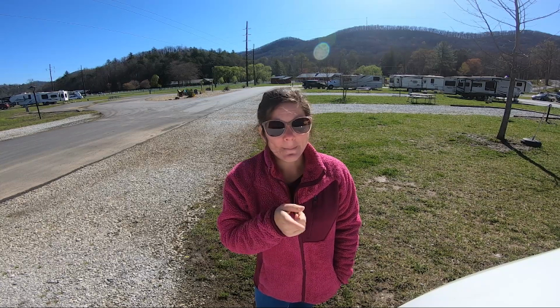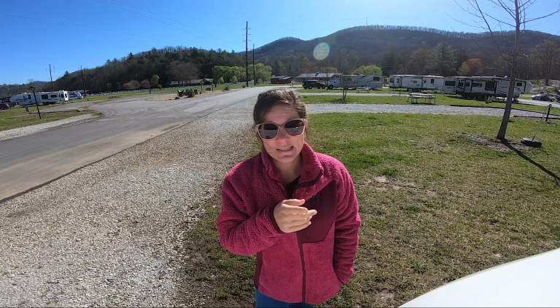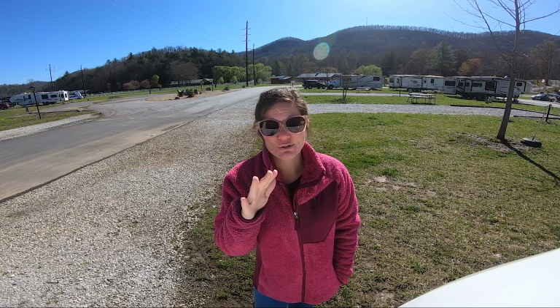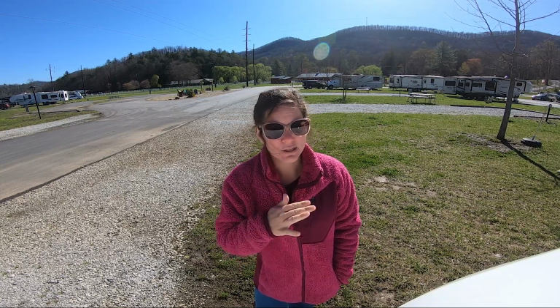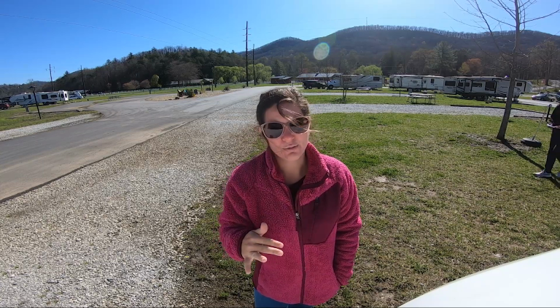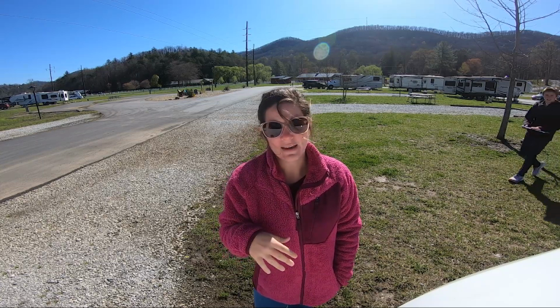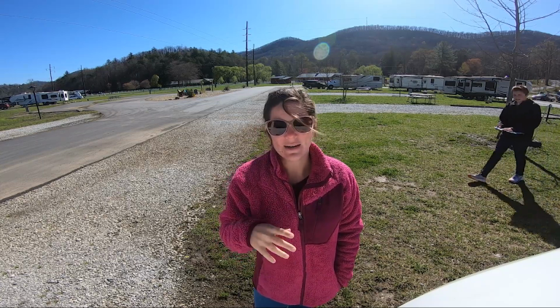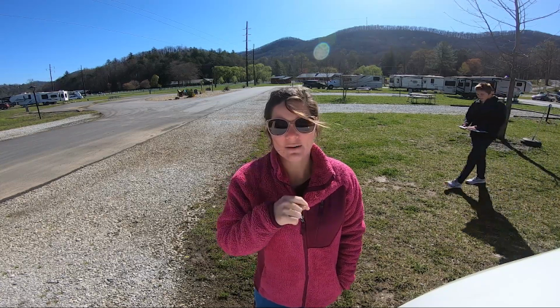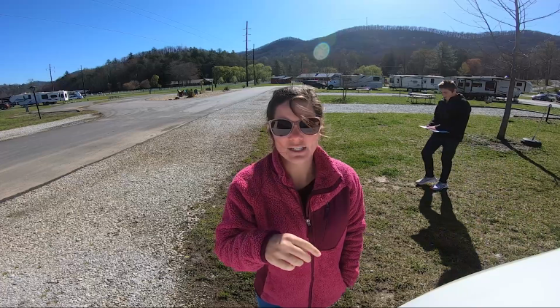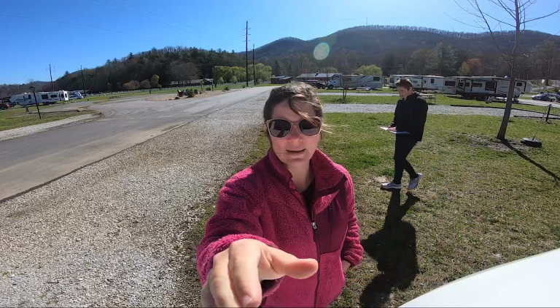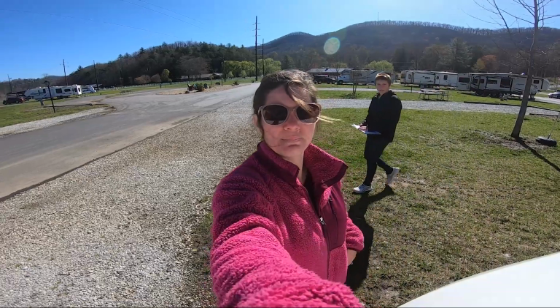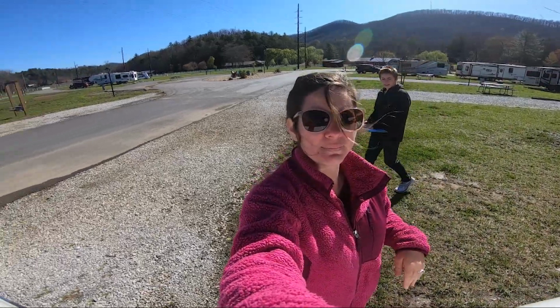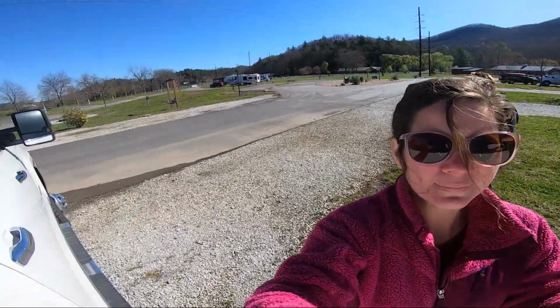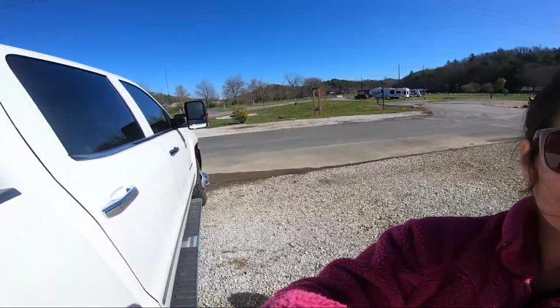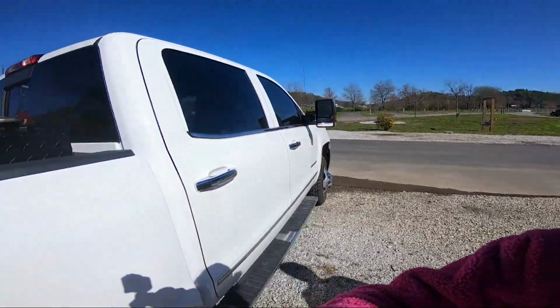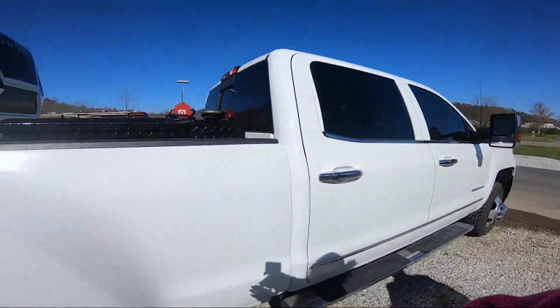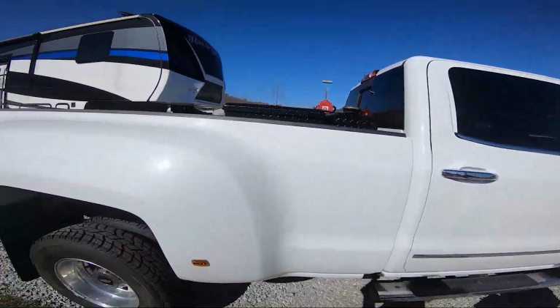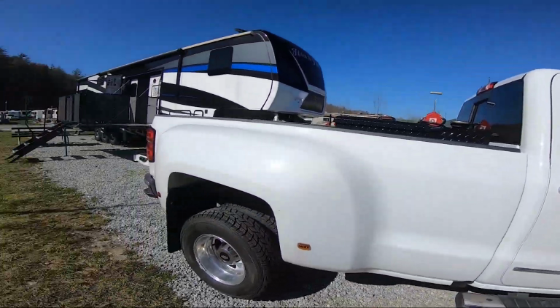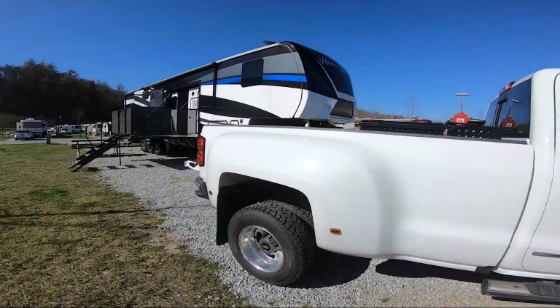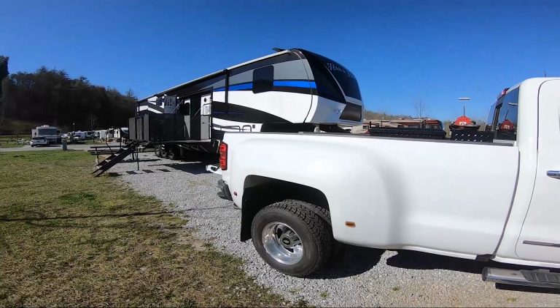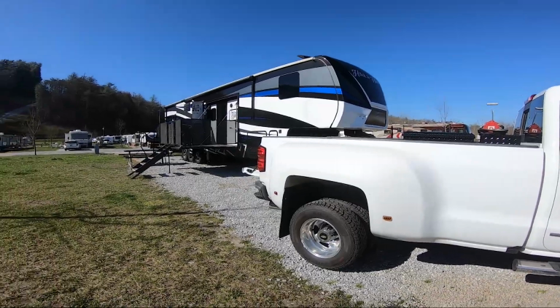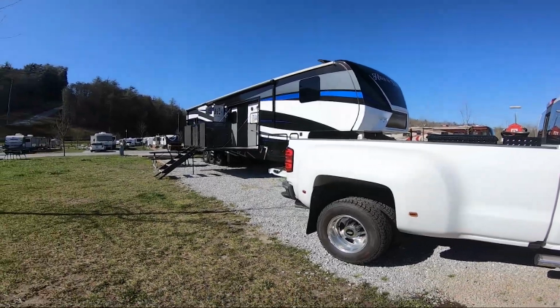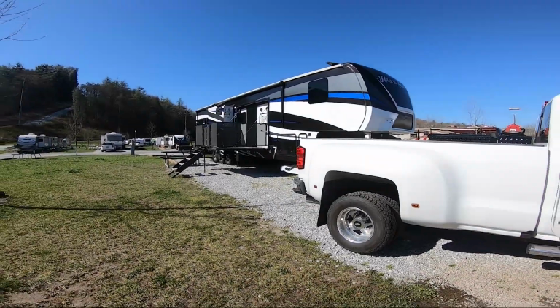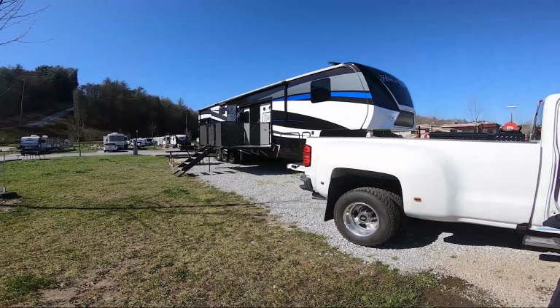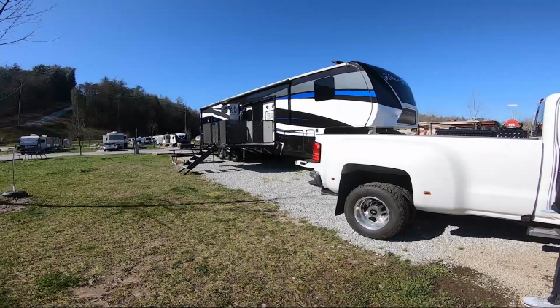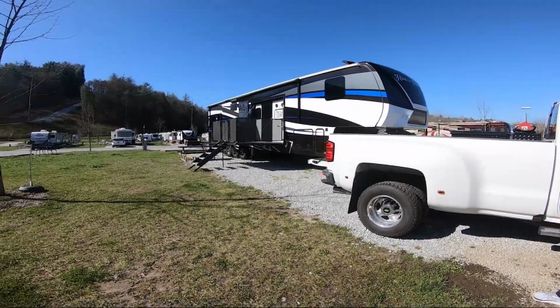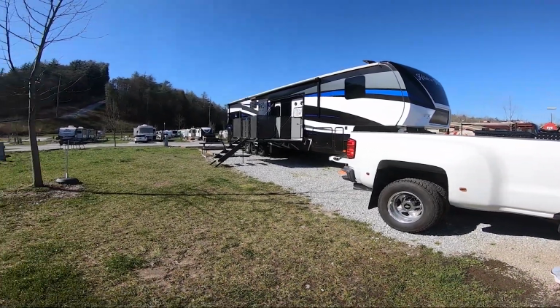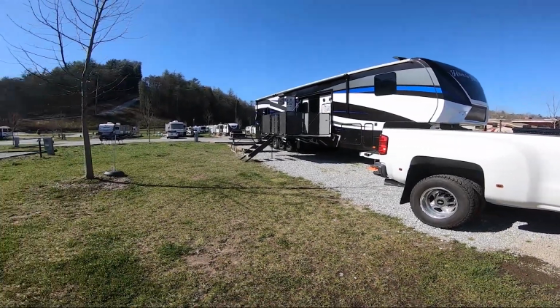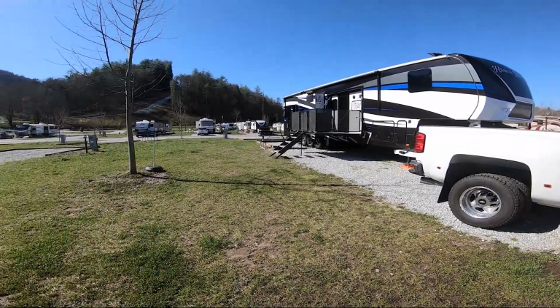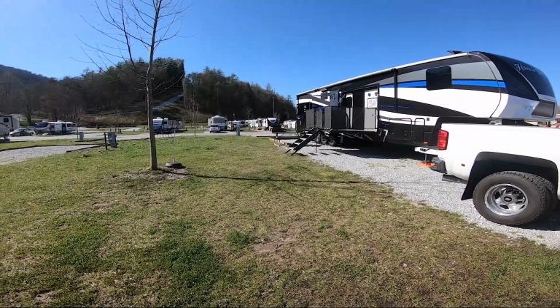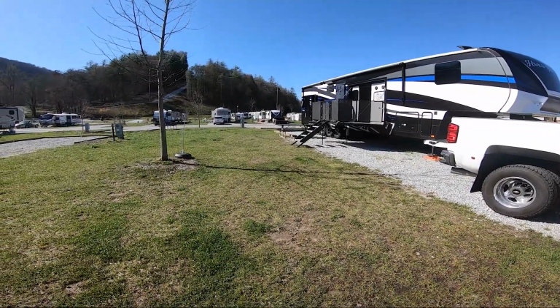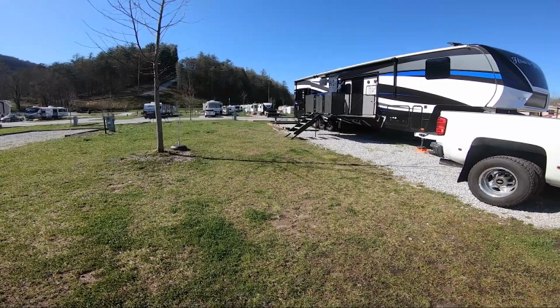And bonus, there's so much to do around the area — we'll talk about that in just a little bit. Here's our site and all this green space in between.